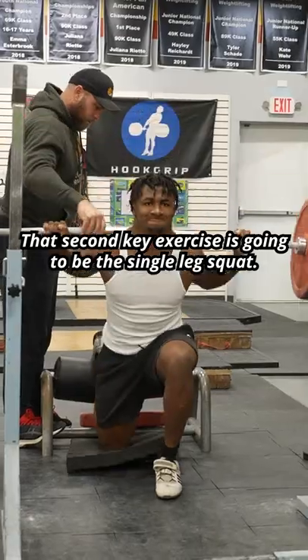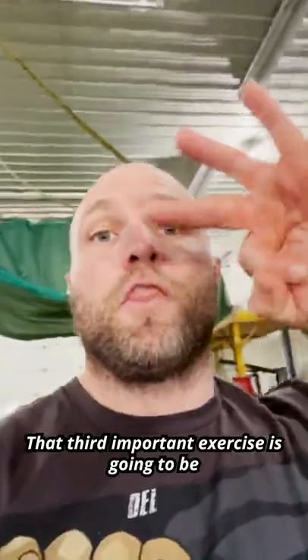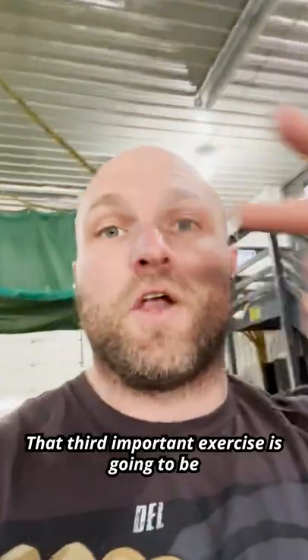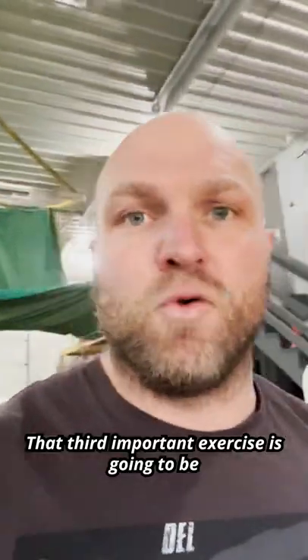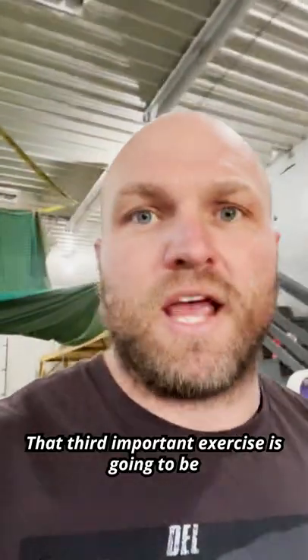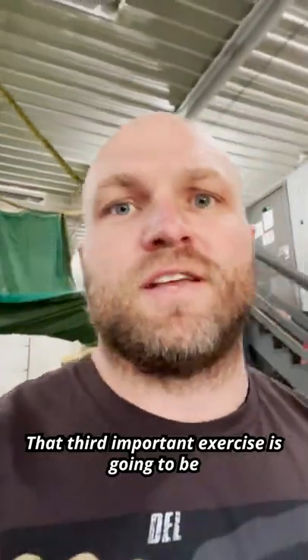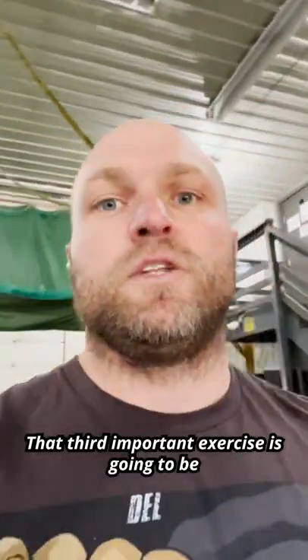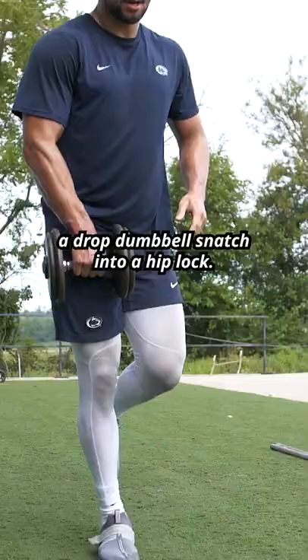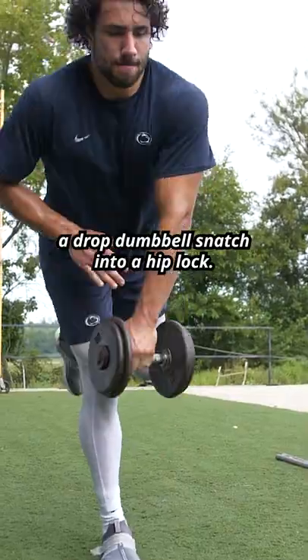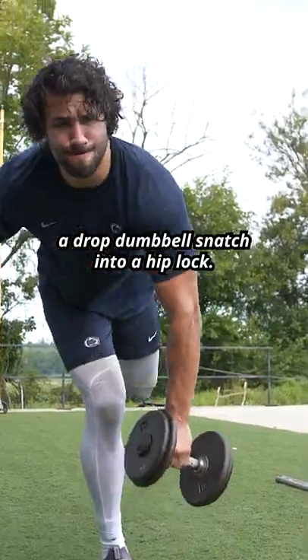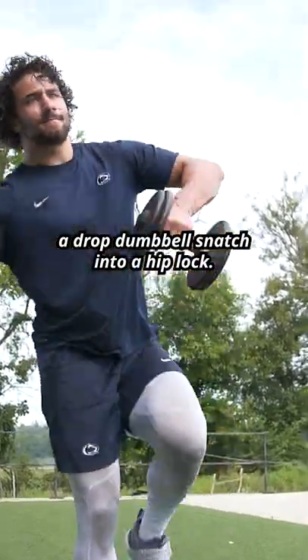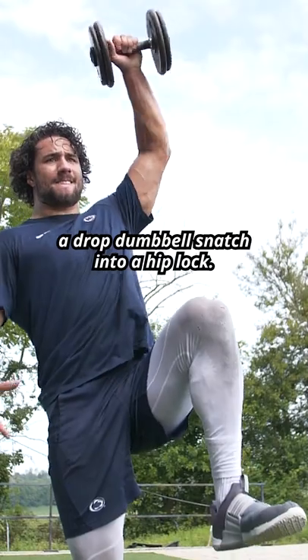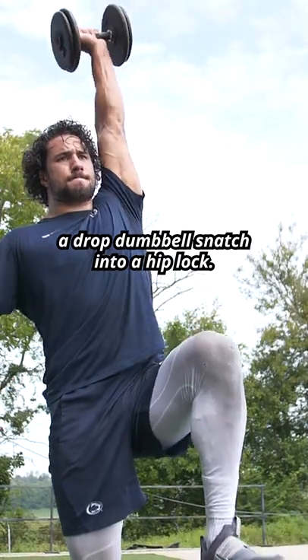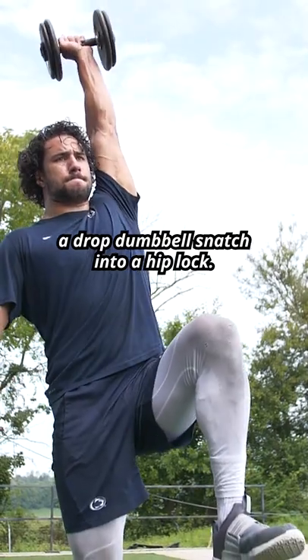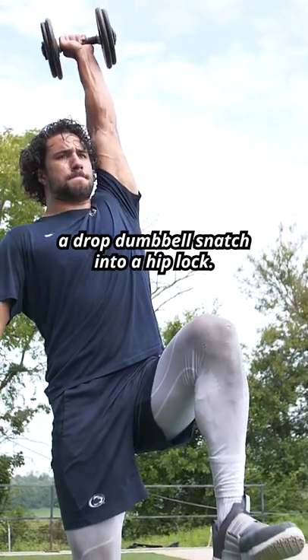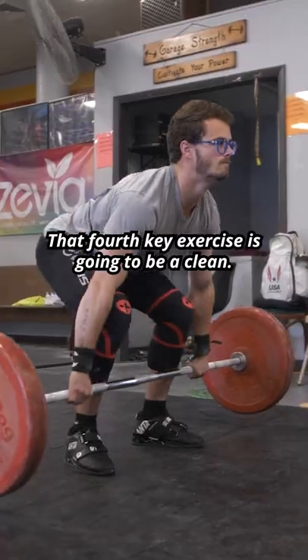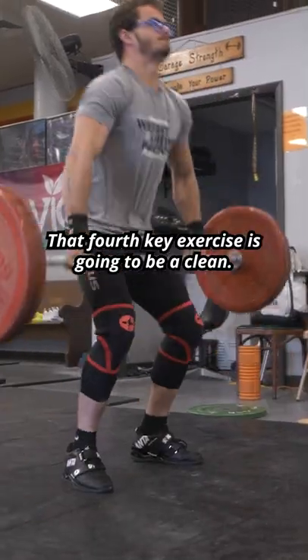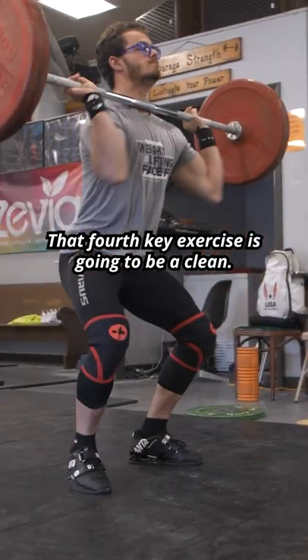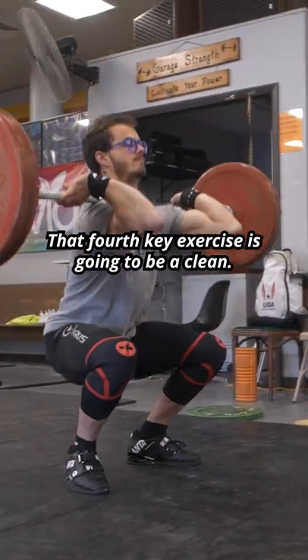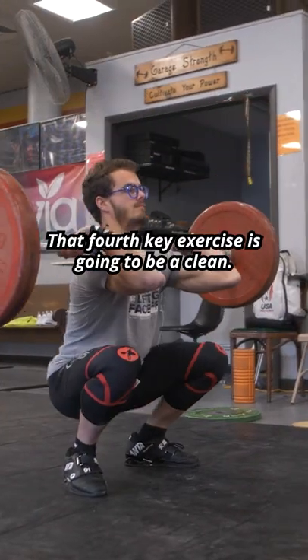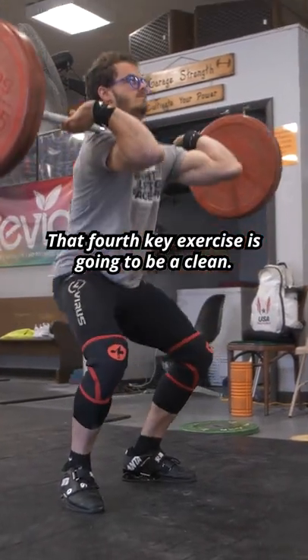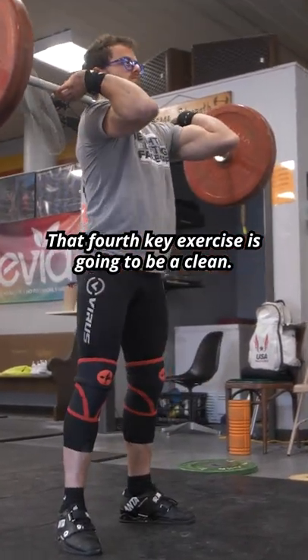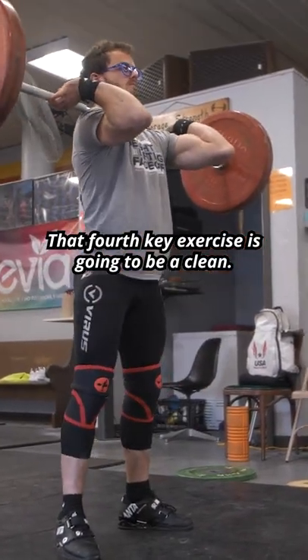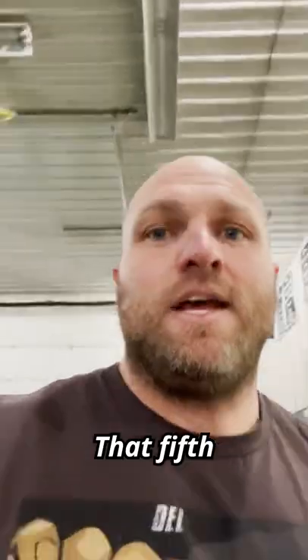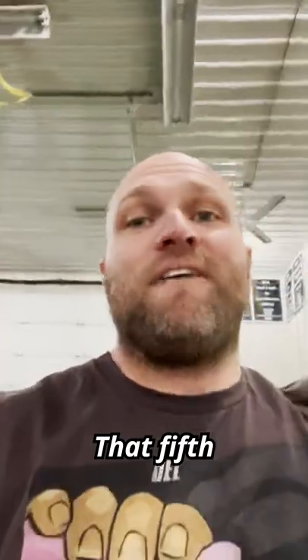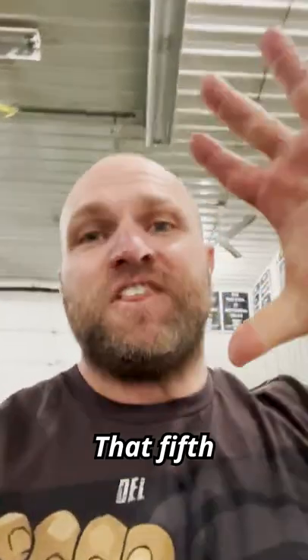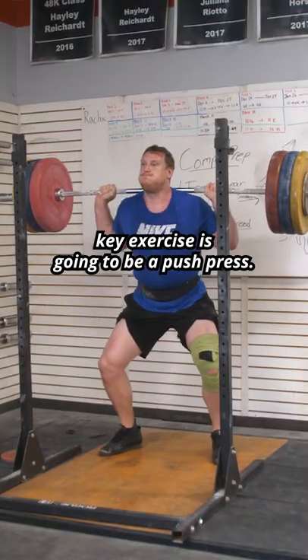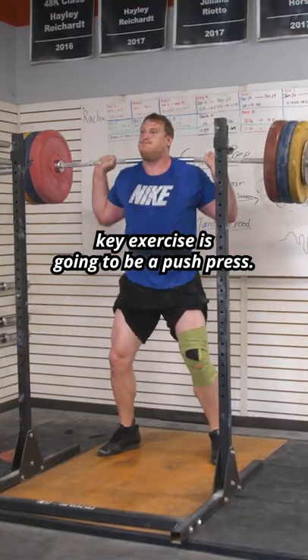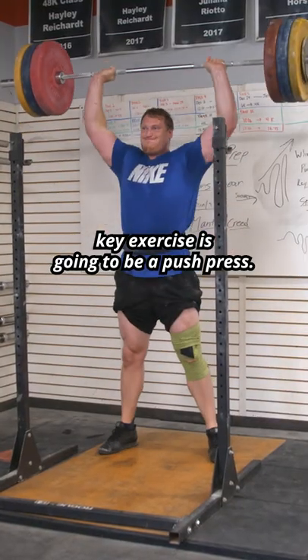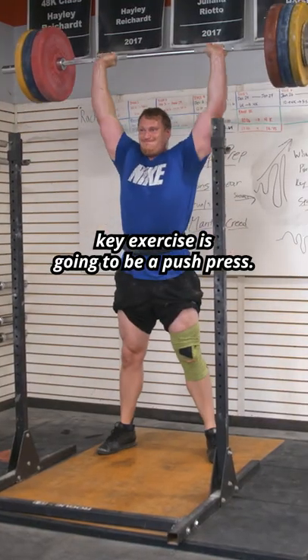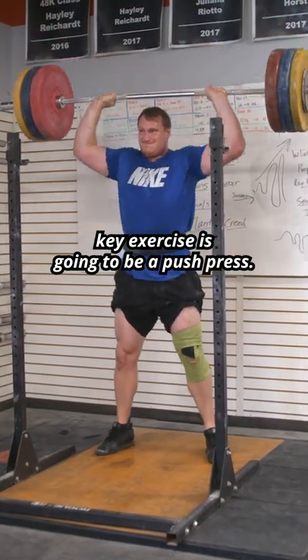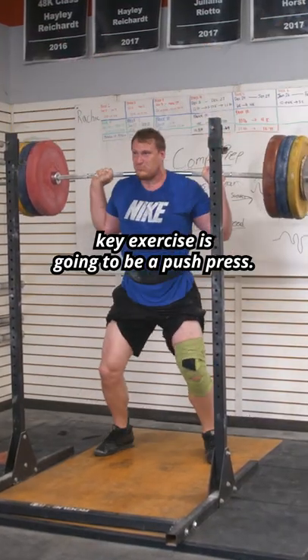The third important exercise is going to be a drop dumbbell snatch into a hip lock. That fourth key exercise is going to be a clean. That fifth key exercise is going to be a push press.